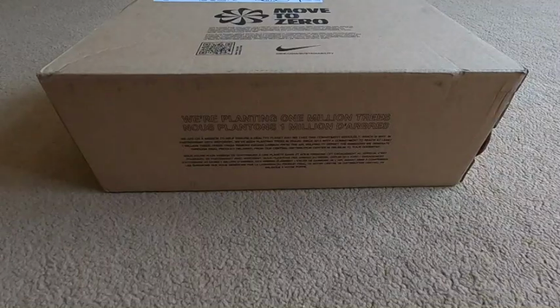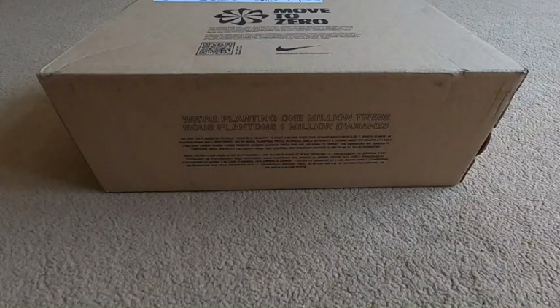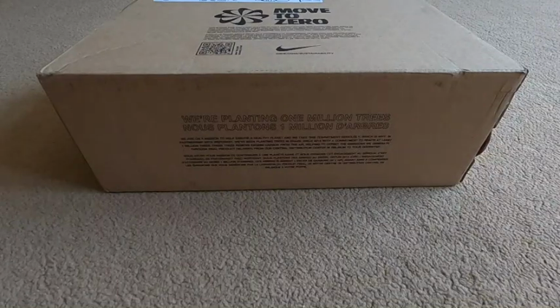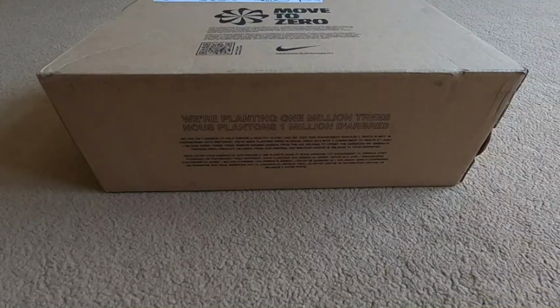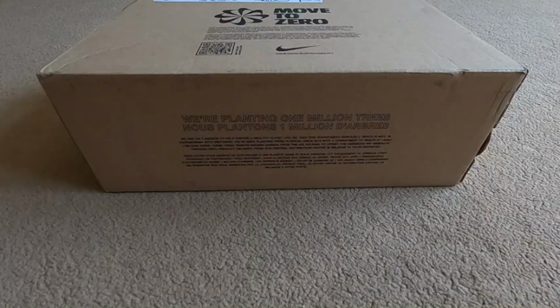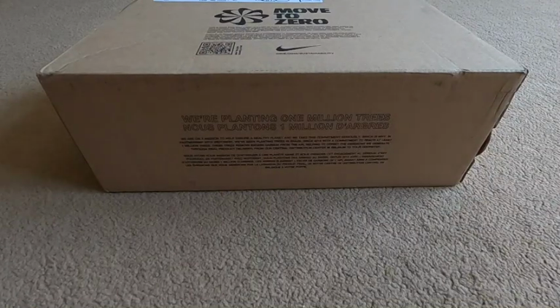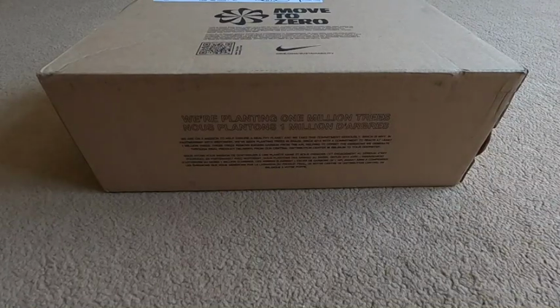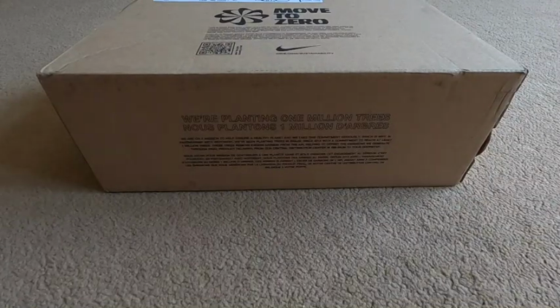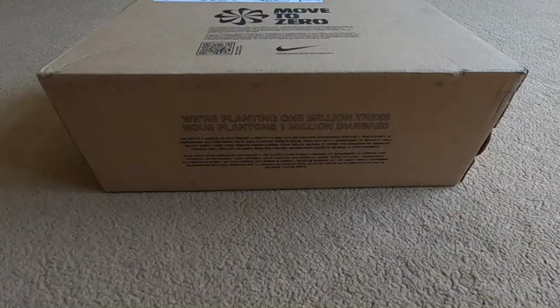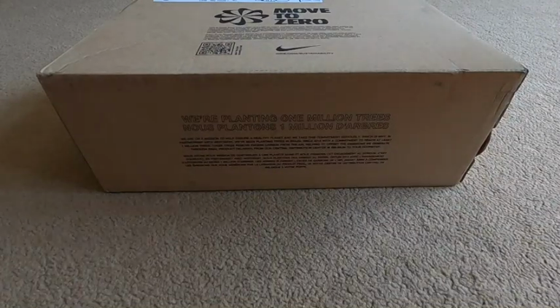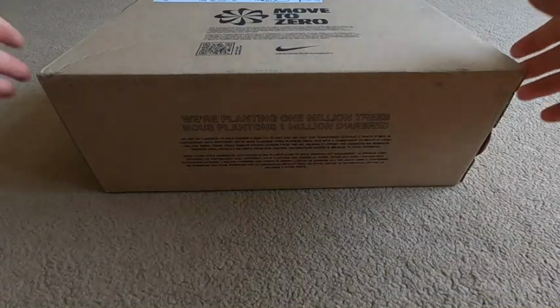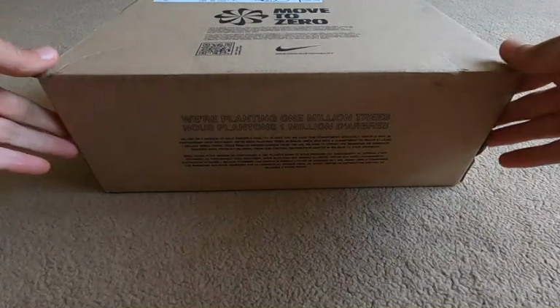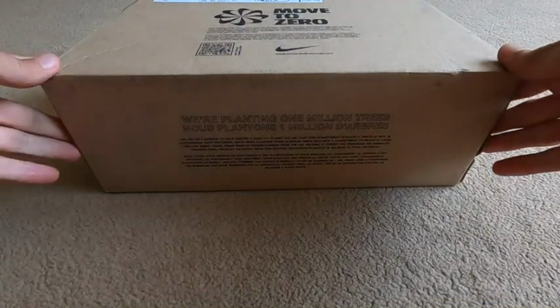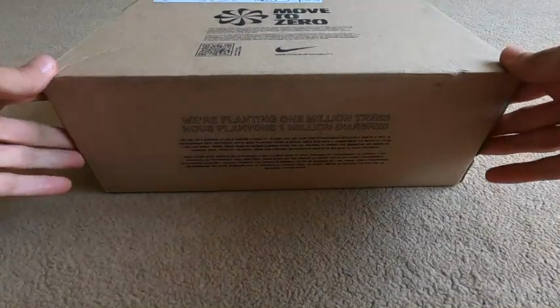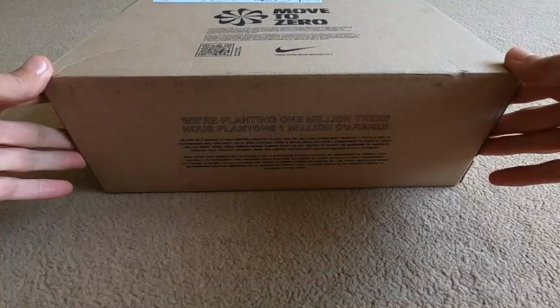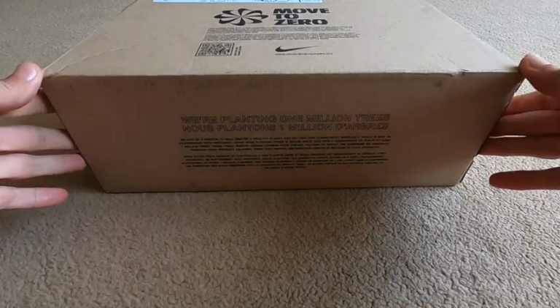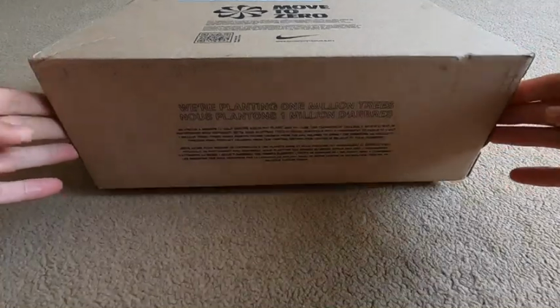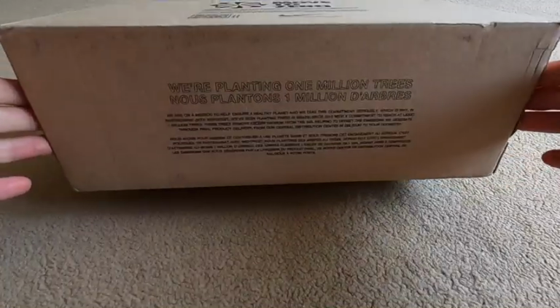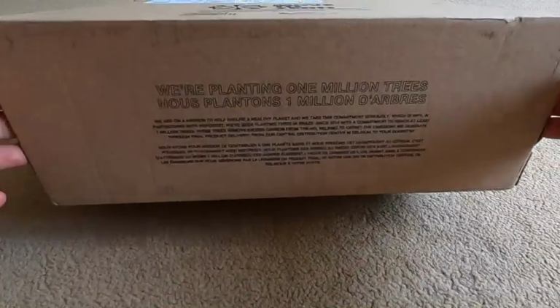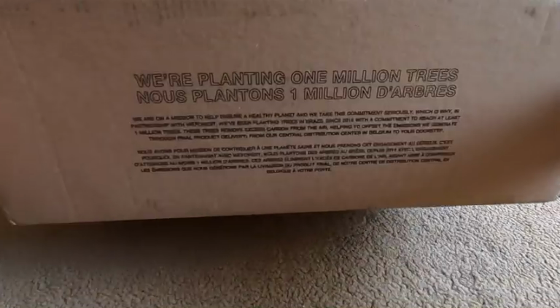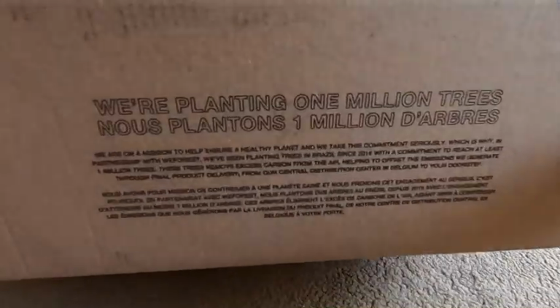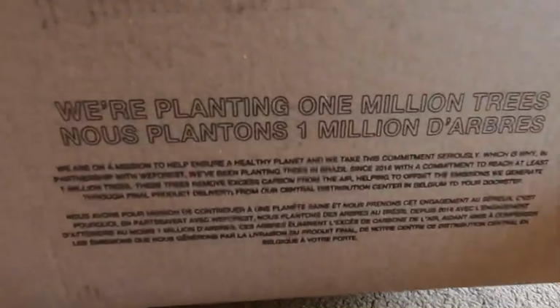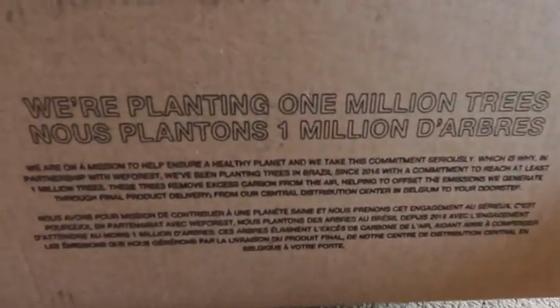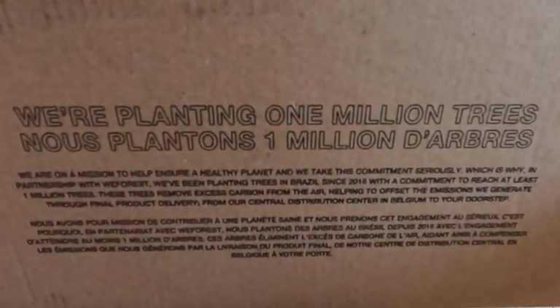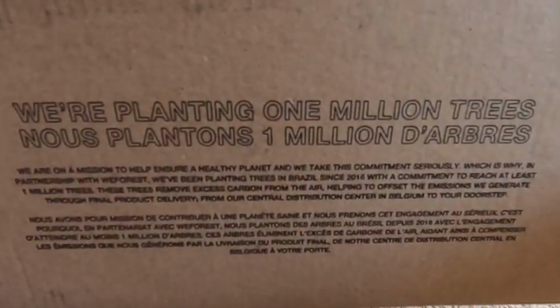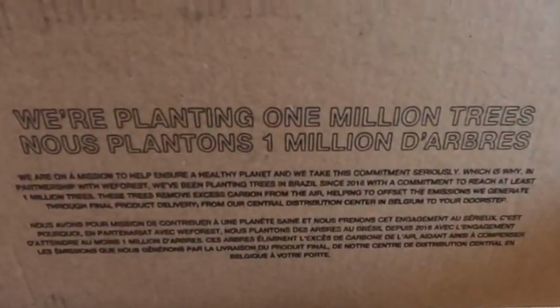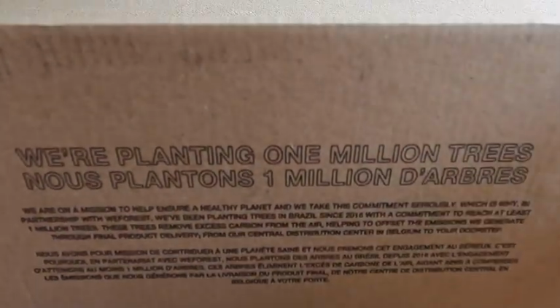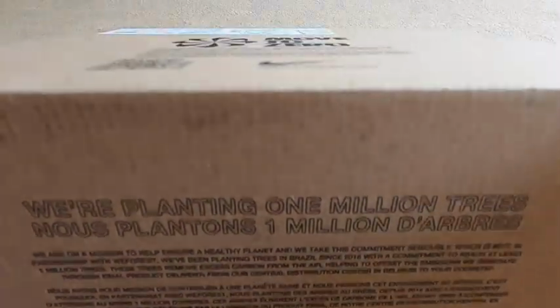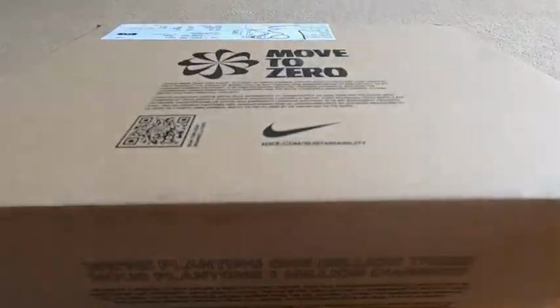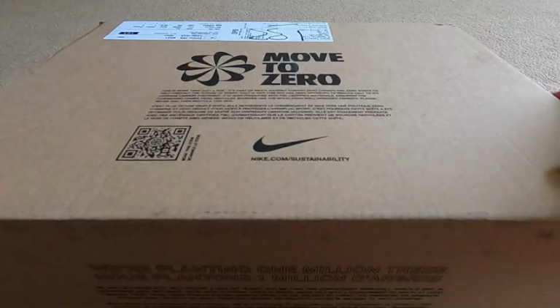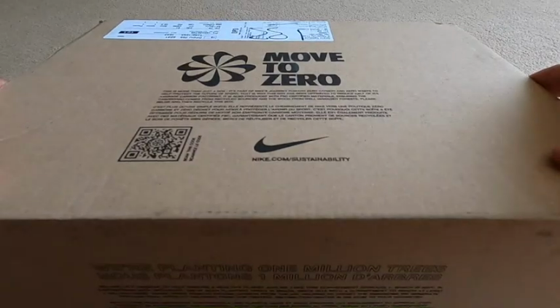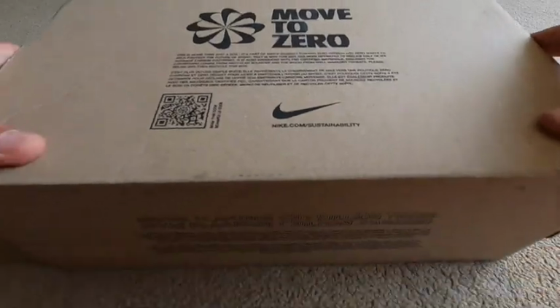A warm welcome back to my channel, my name is Donato, and yes we have an unboxing of some new shoes that I've received.